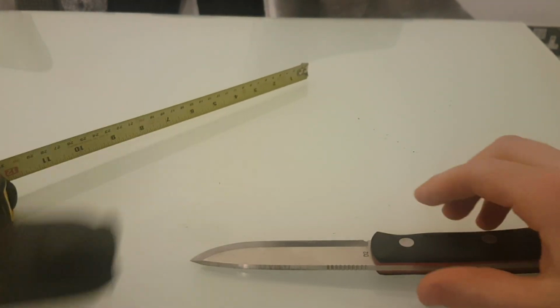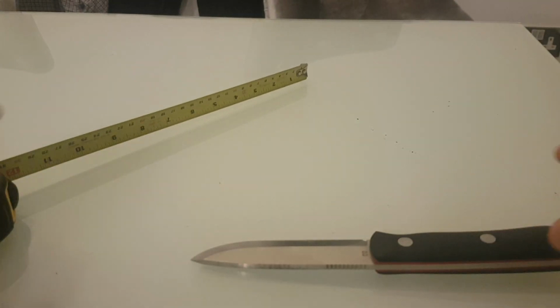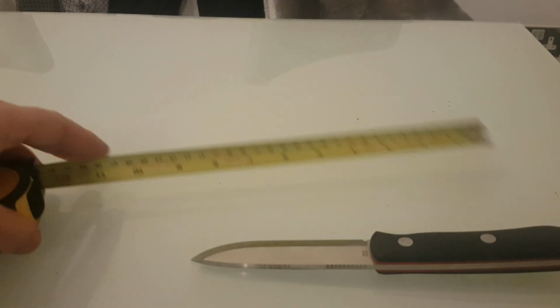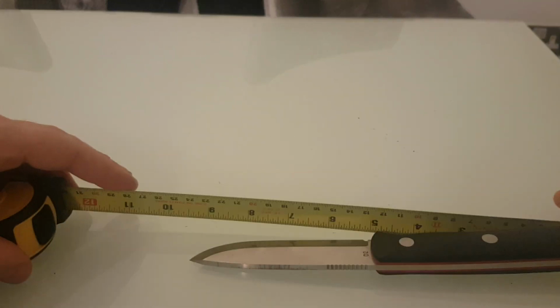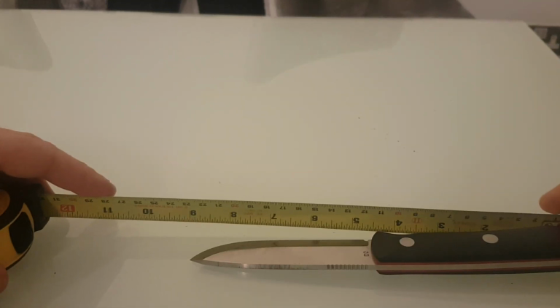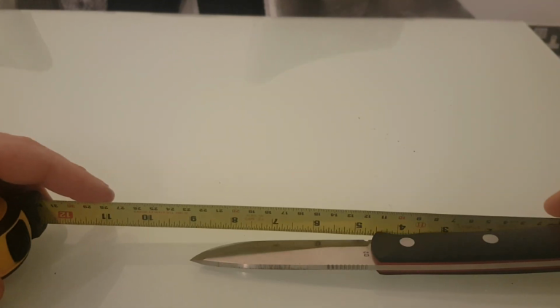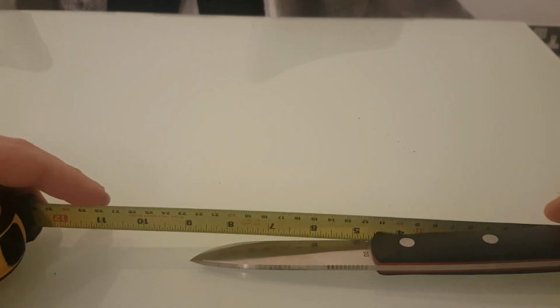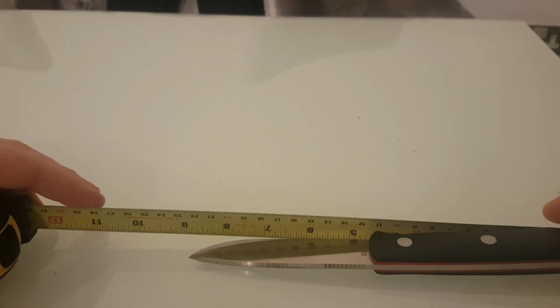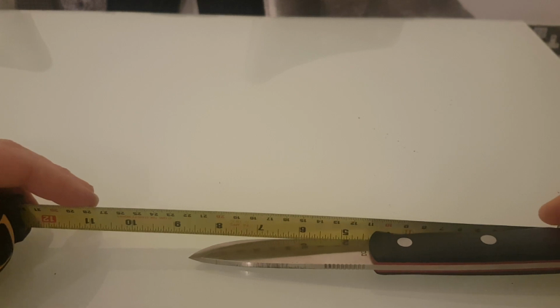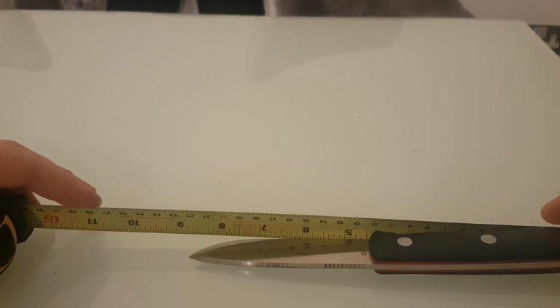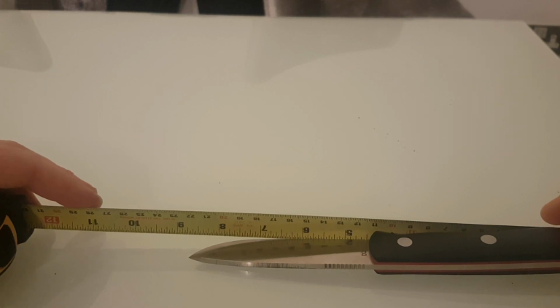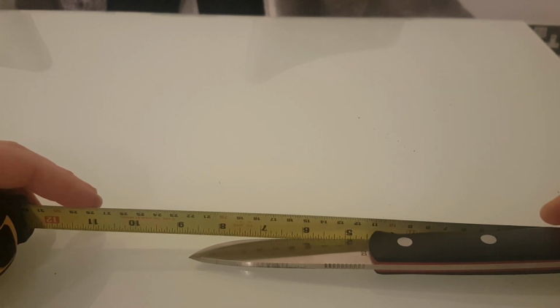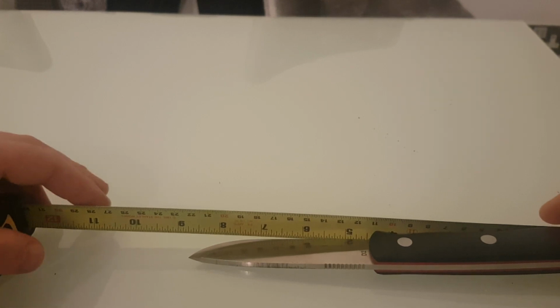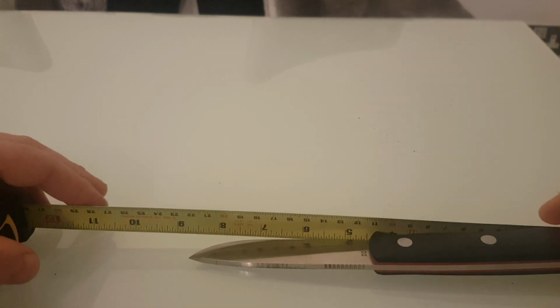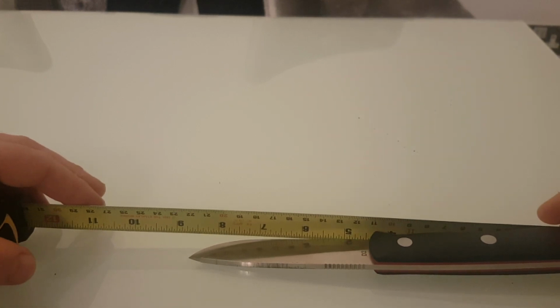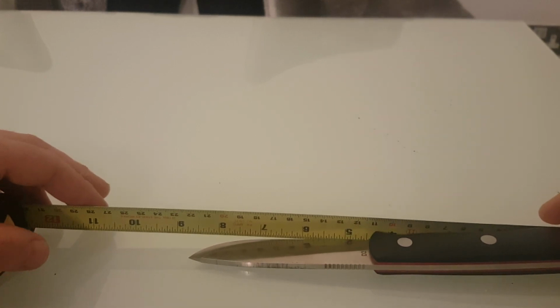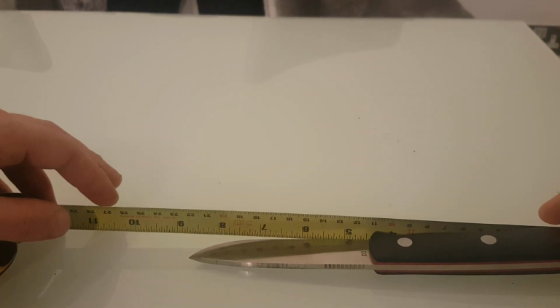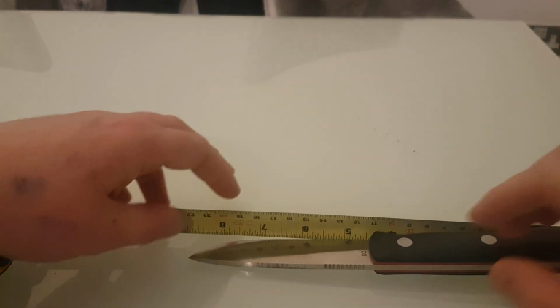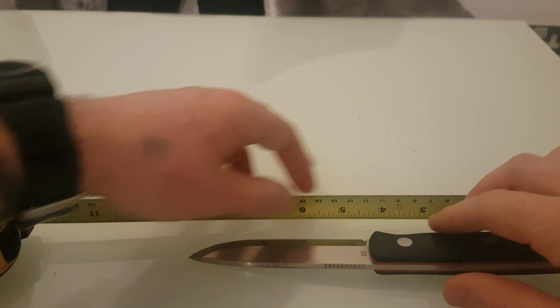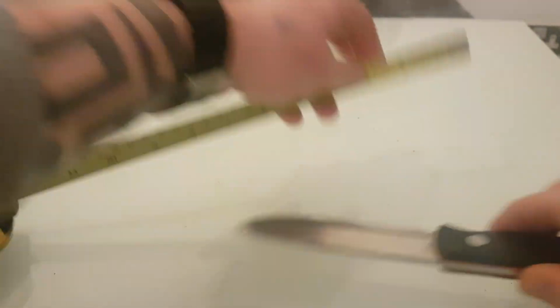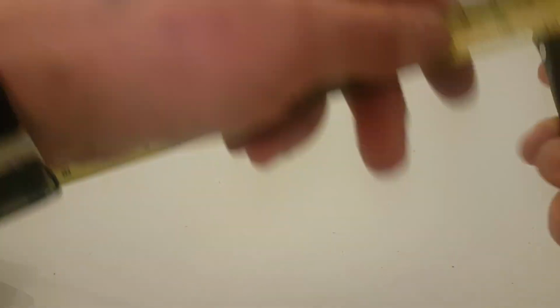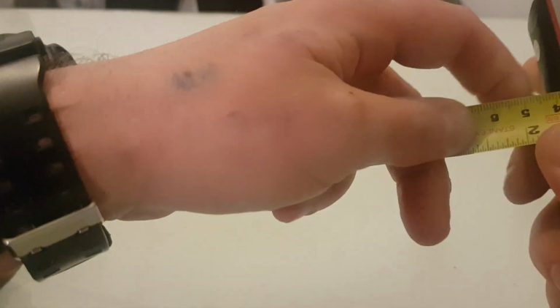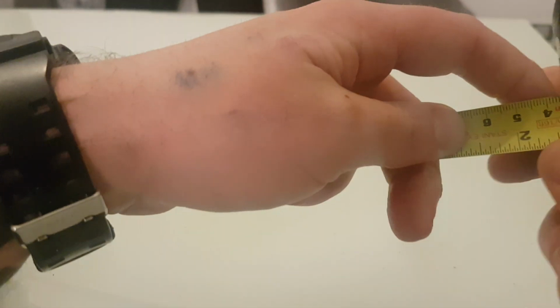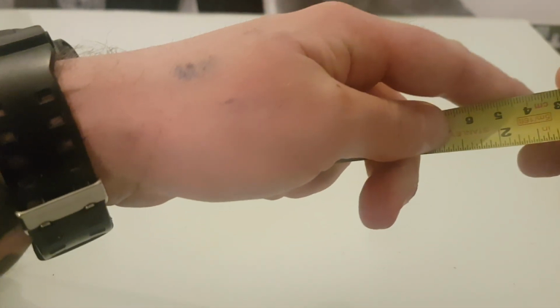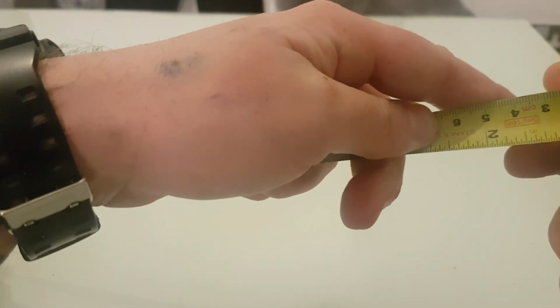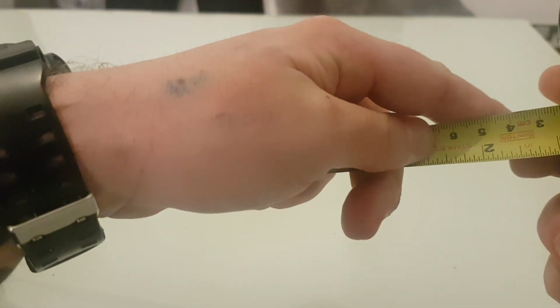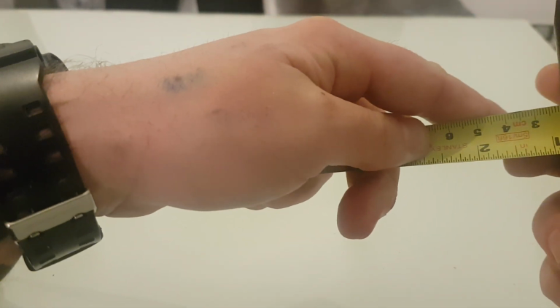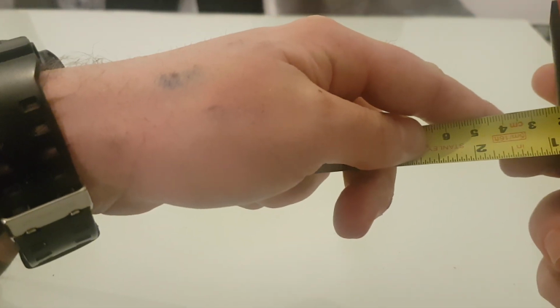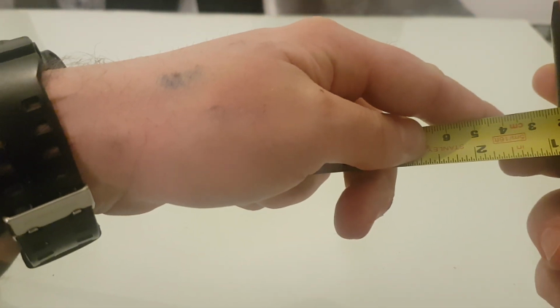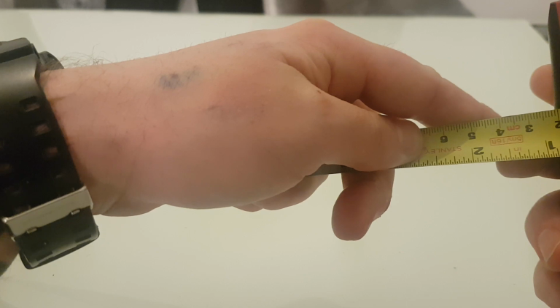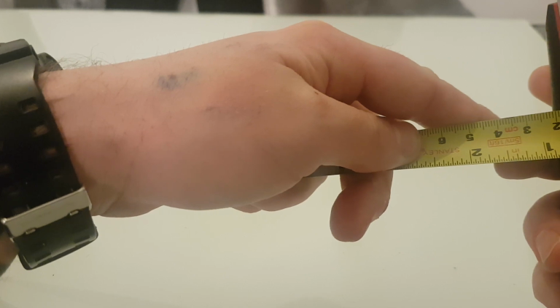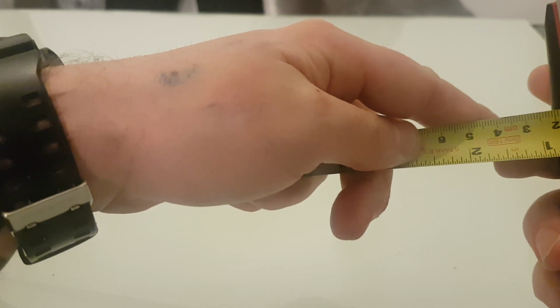Overall the knife is 8 and three-quarter inches which is 22 centimetres. Across, it is 19 and a half millimetres.